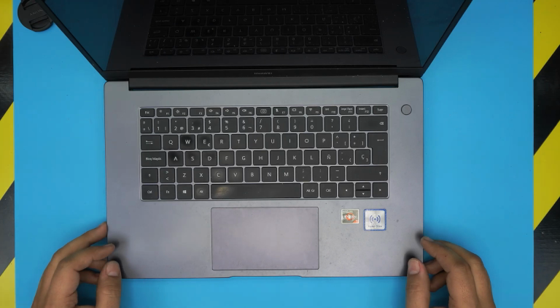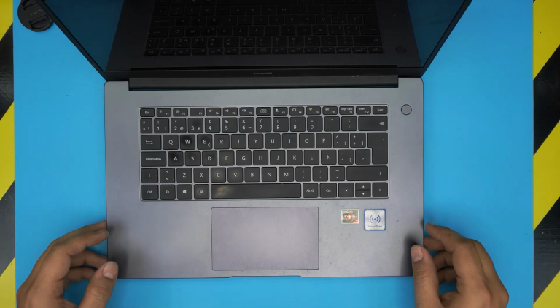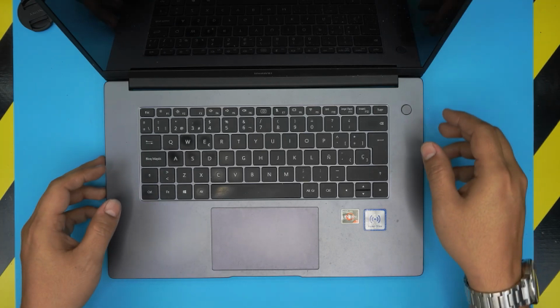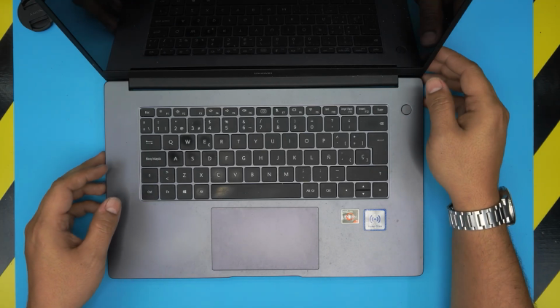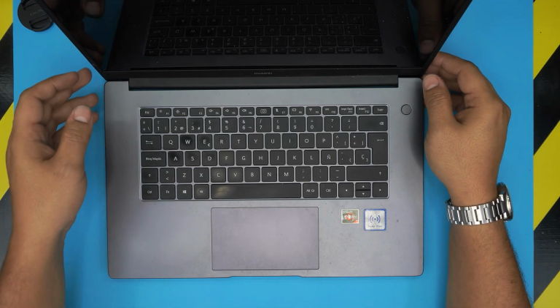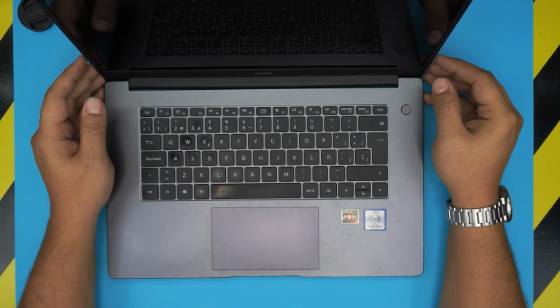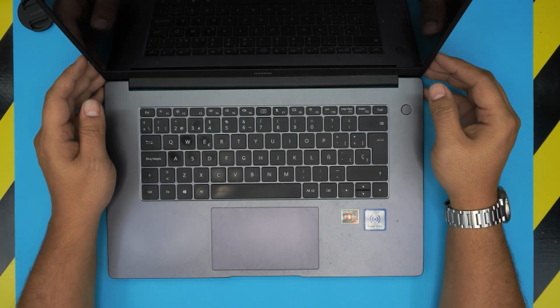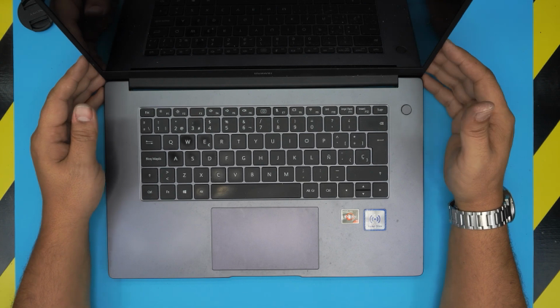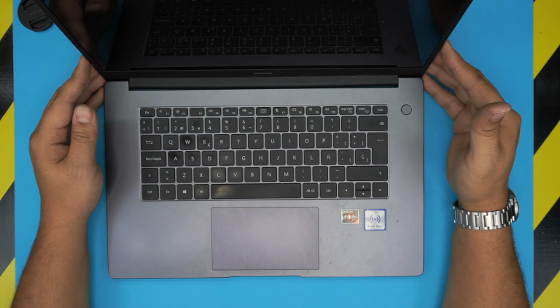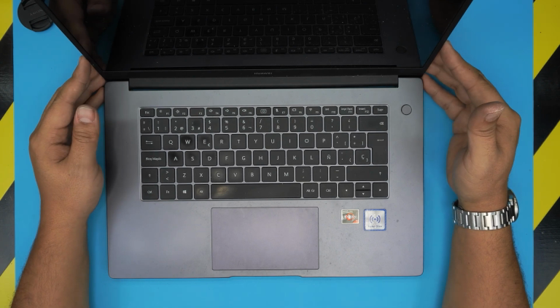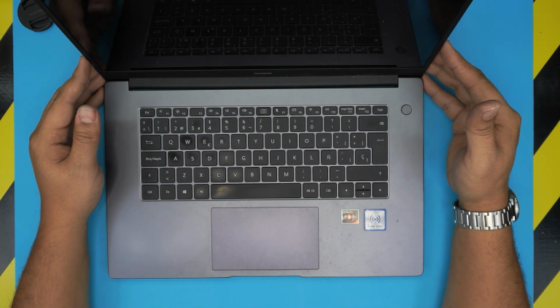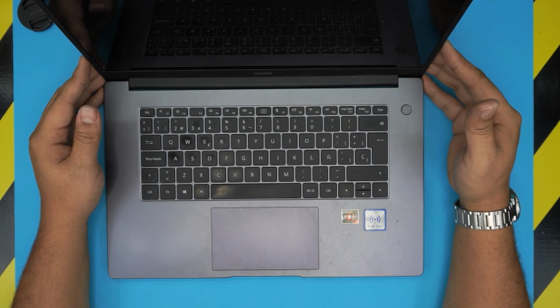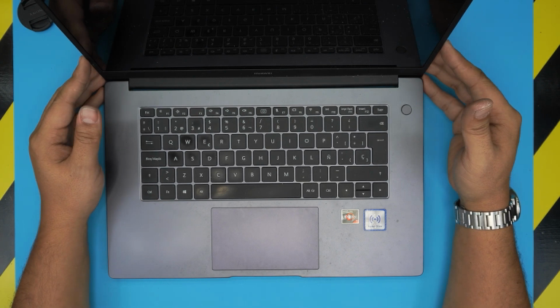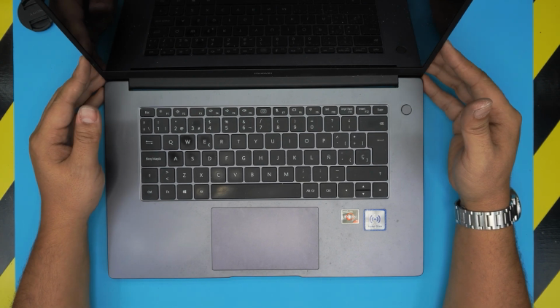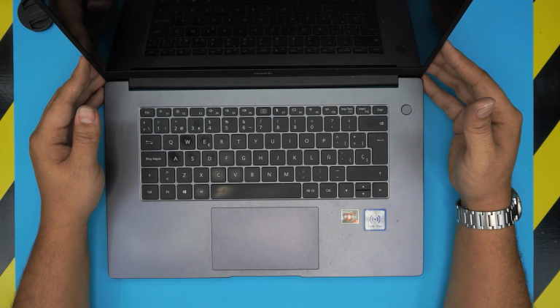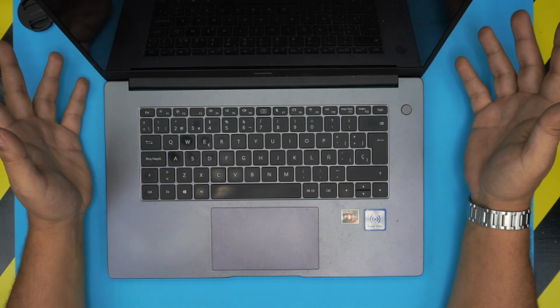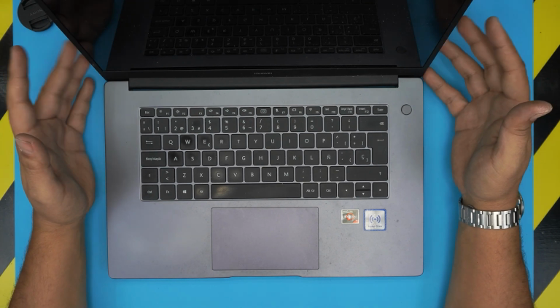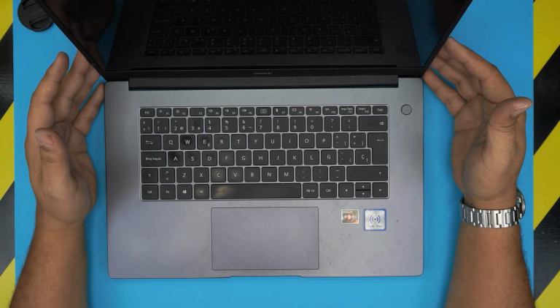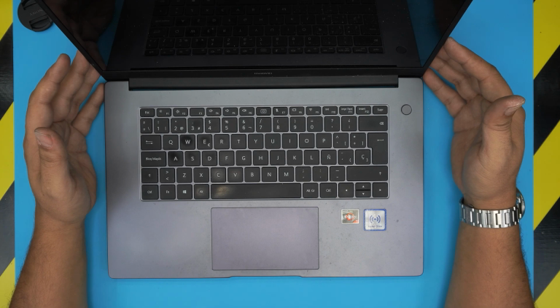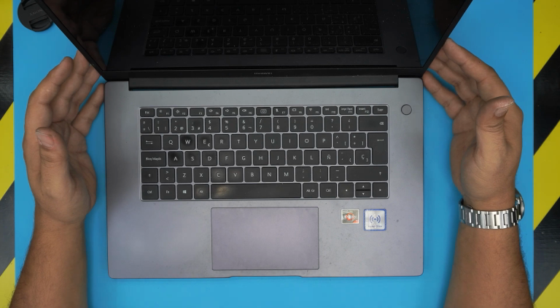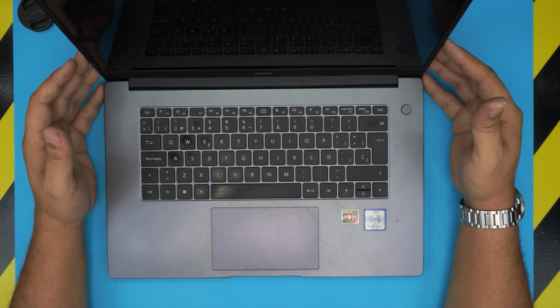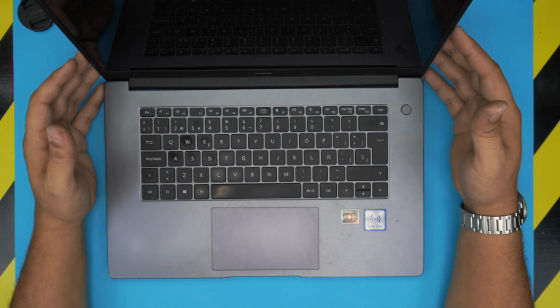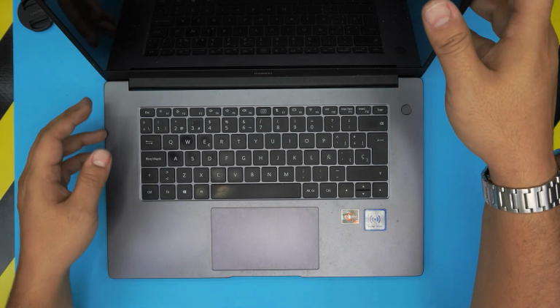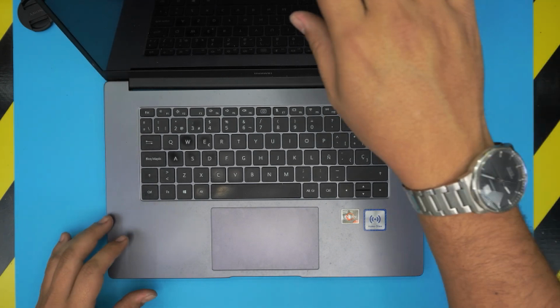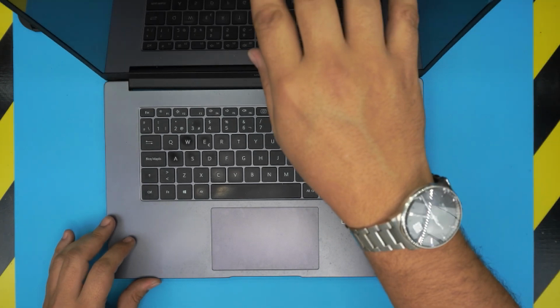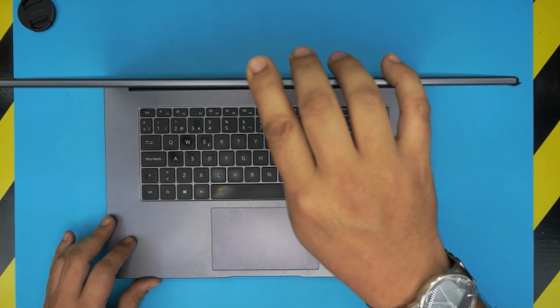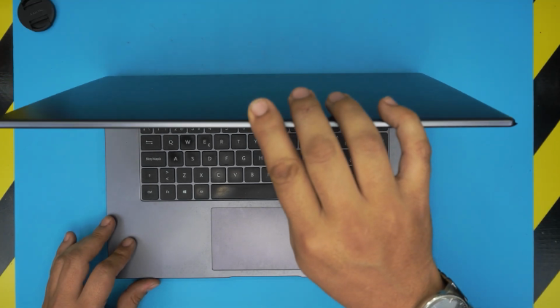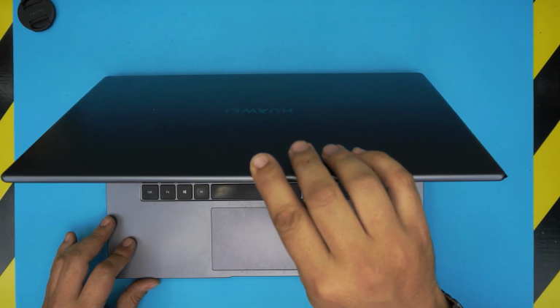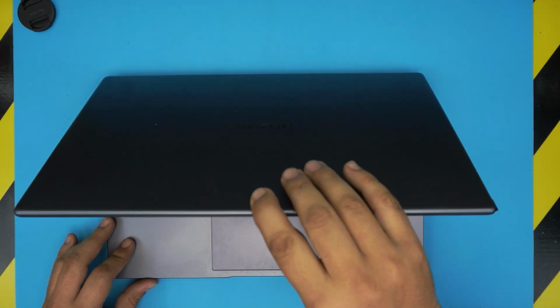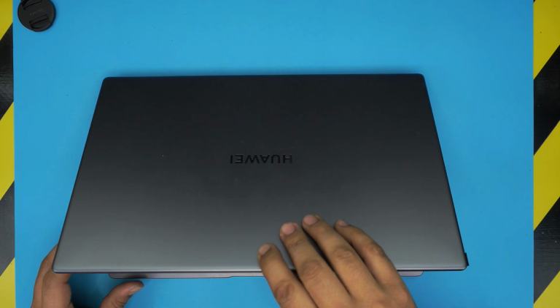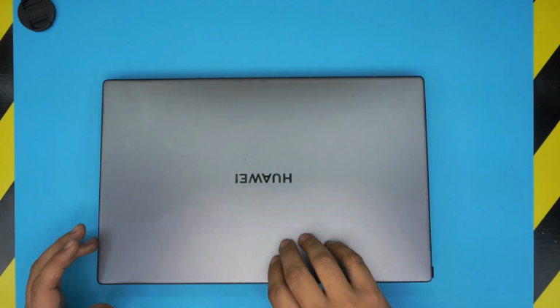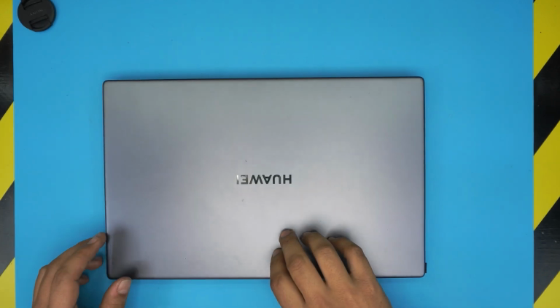Hello everyone, how are you doing today? I'm back with another video, and in today's video we have a Huawei MateBook D15. The exact model for this one is BOH-WAP9R.